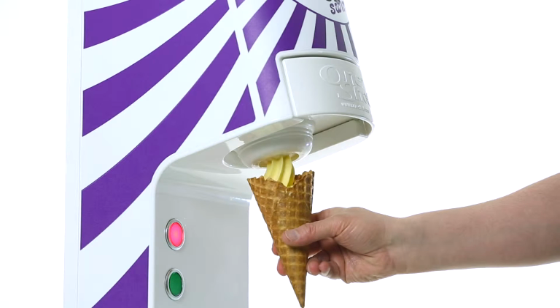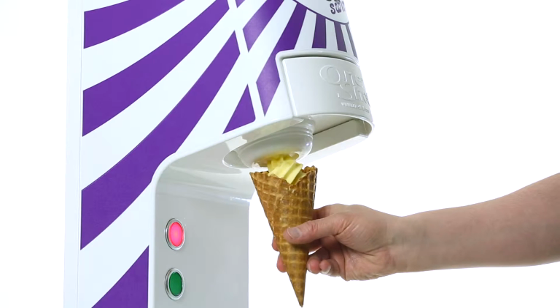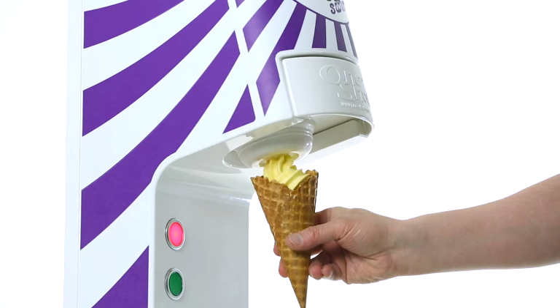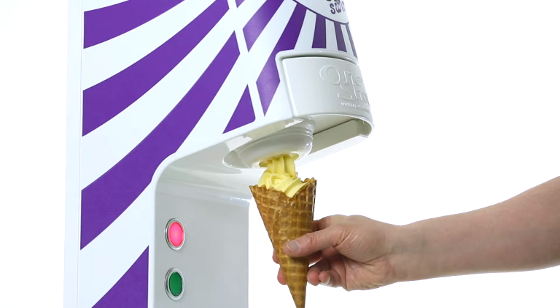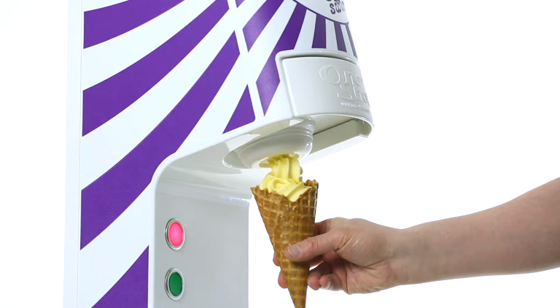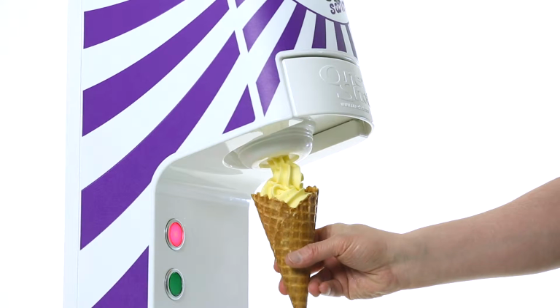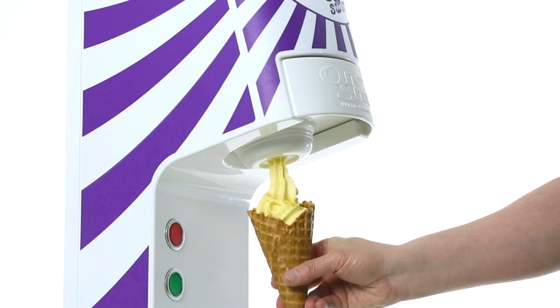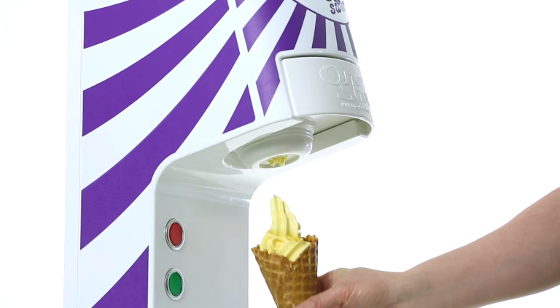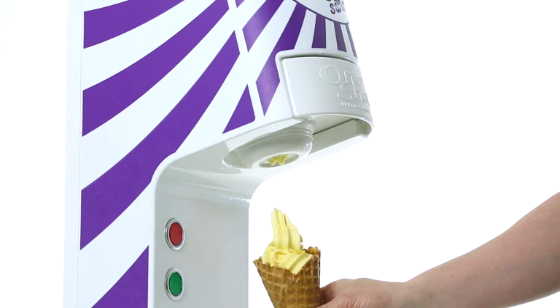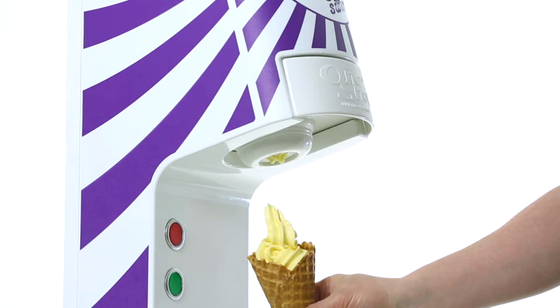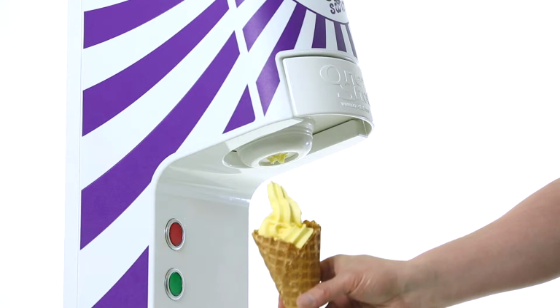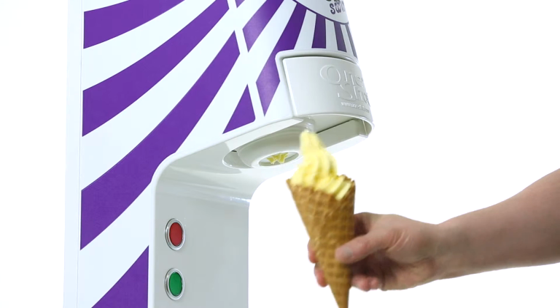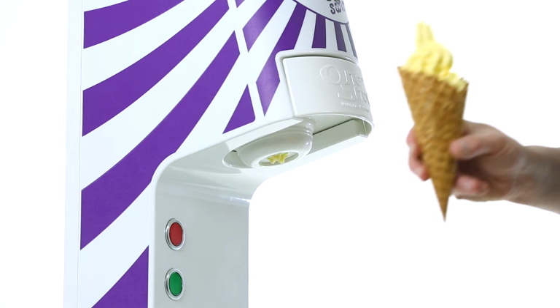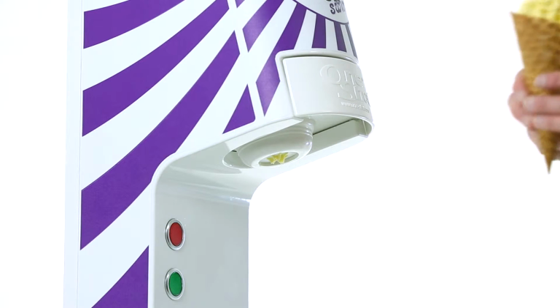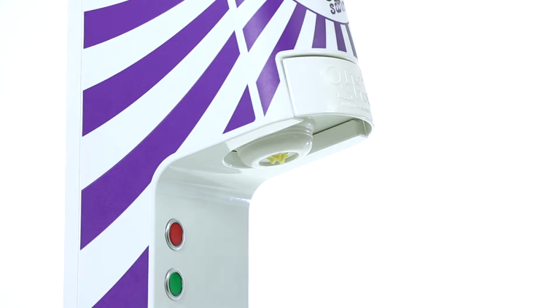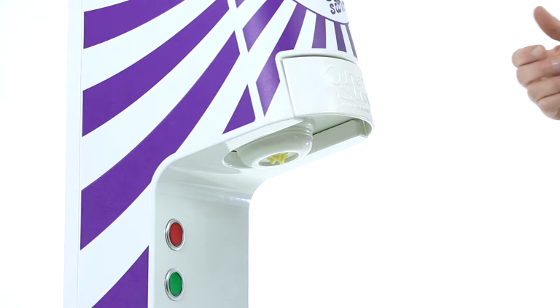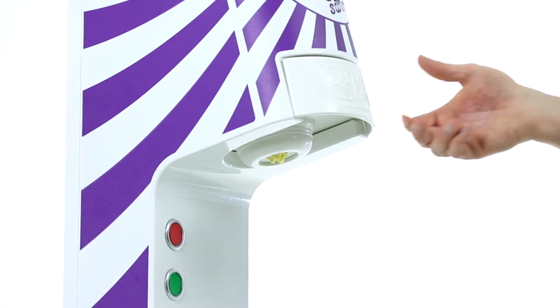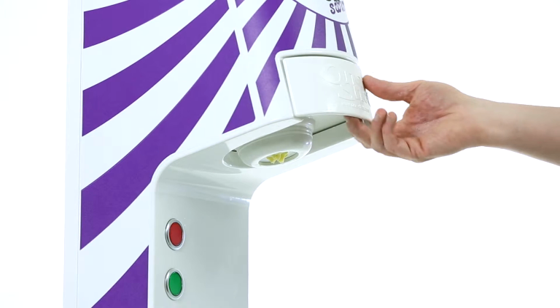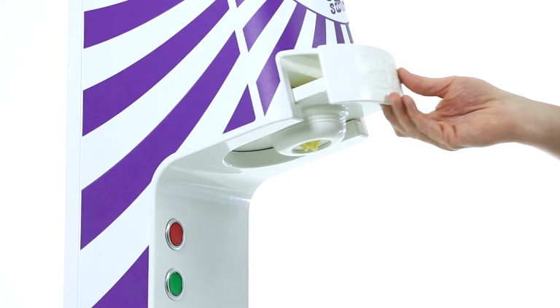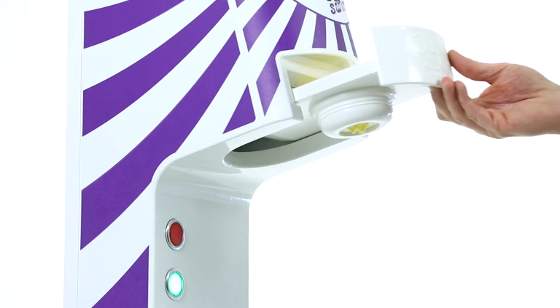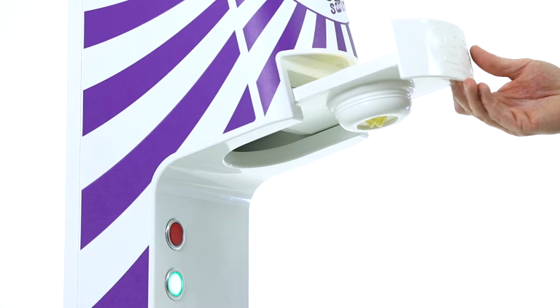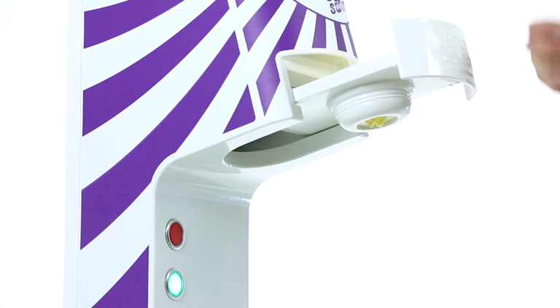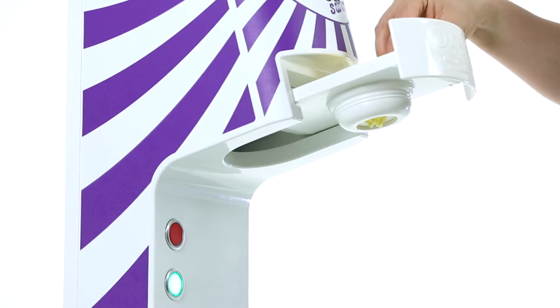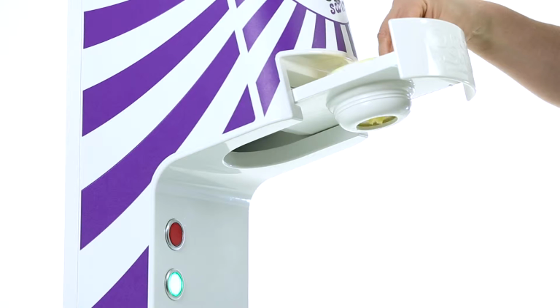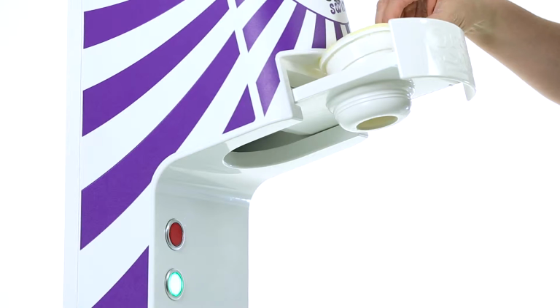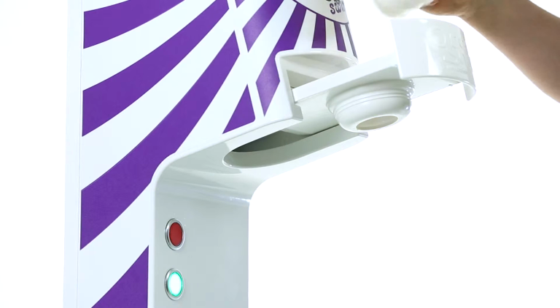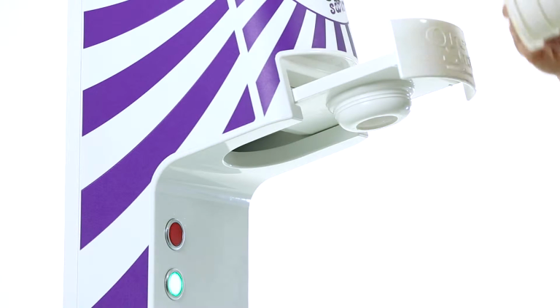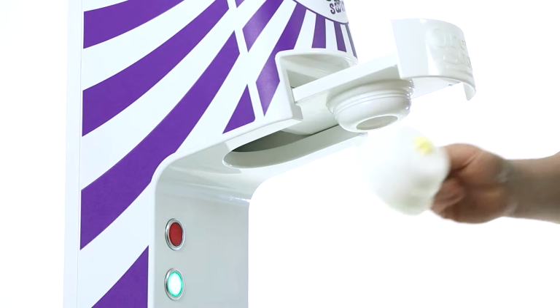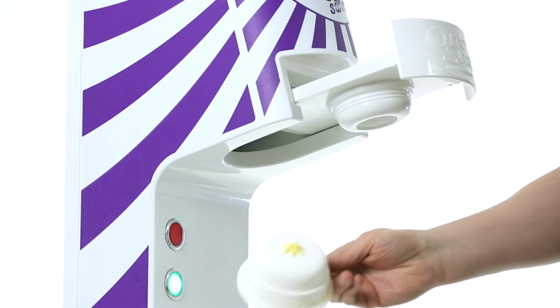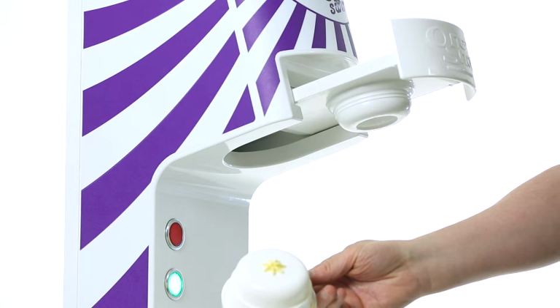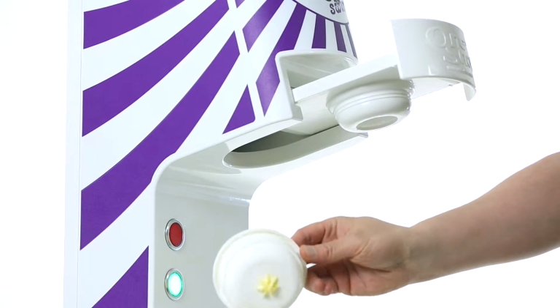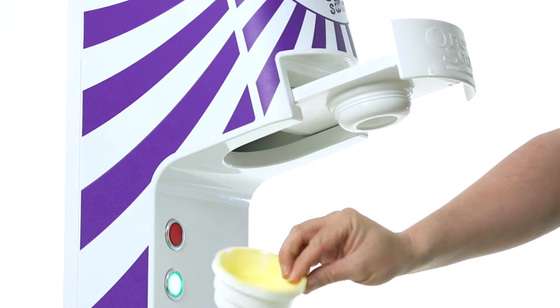There are no o-rings, dasher blades or any other fiddly bits. In fact, there is no sanitizing at all required. No sanitizing.